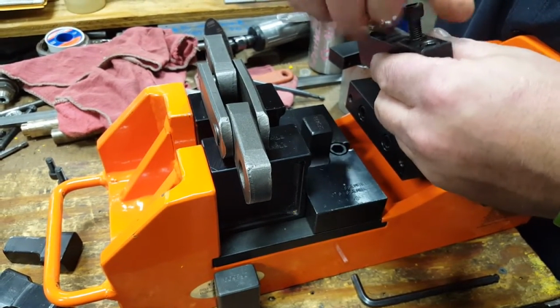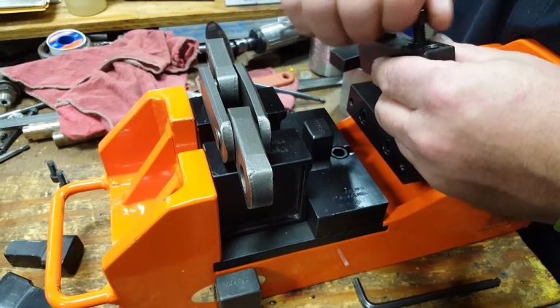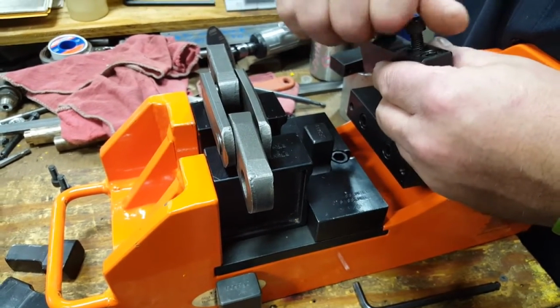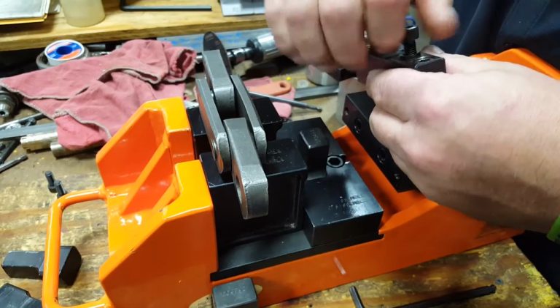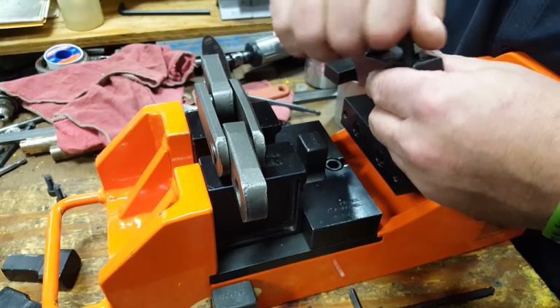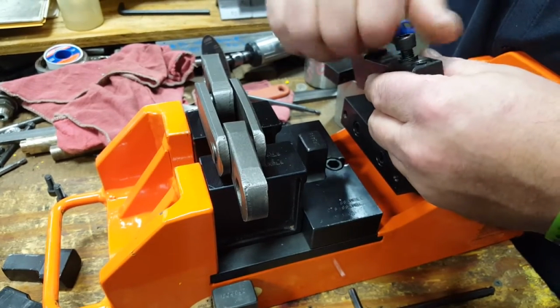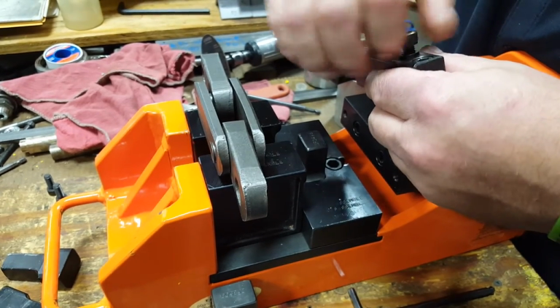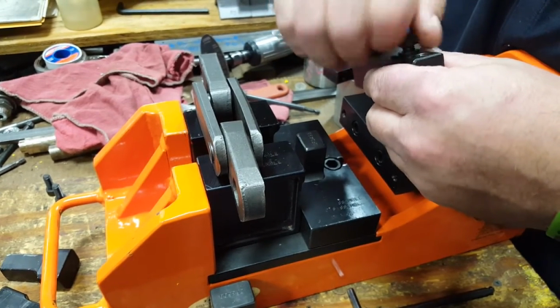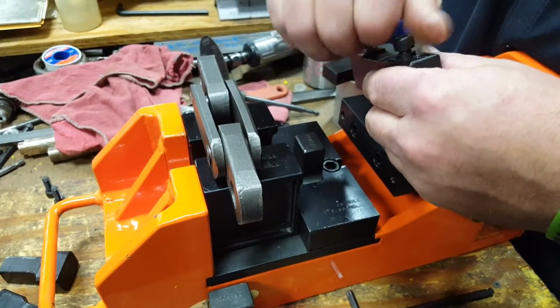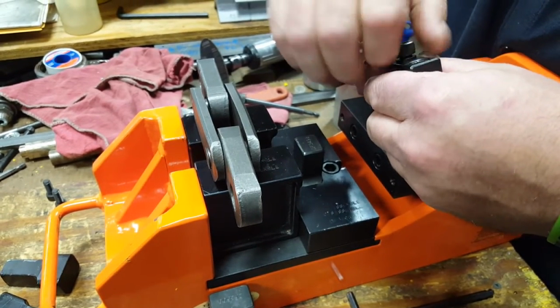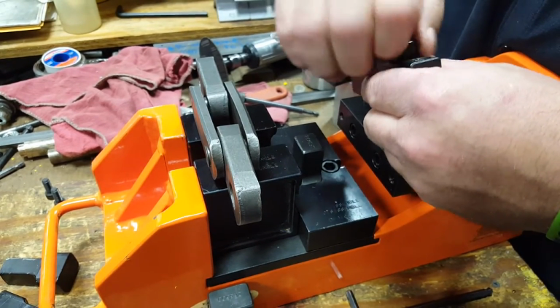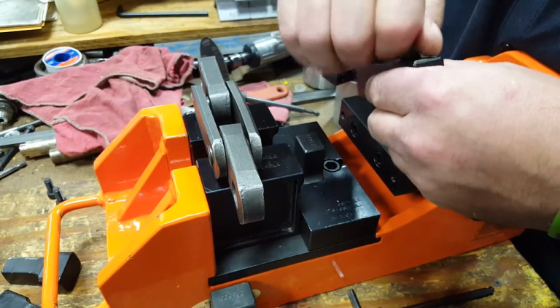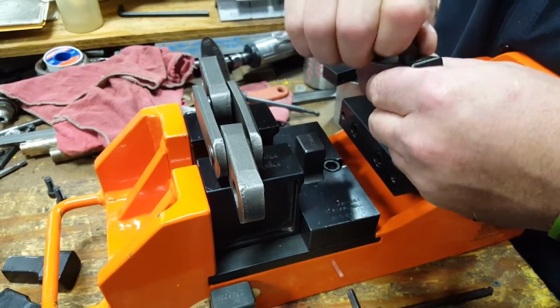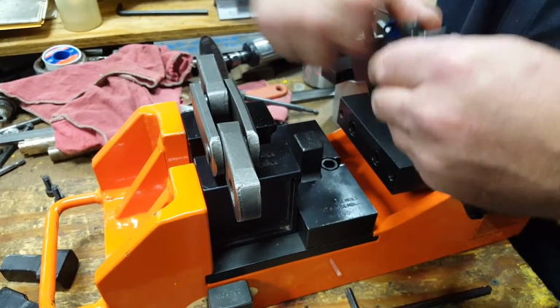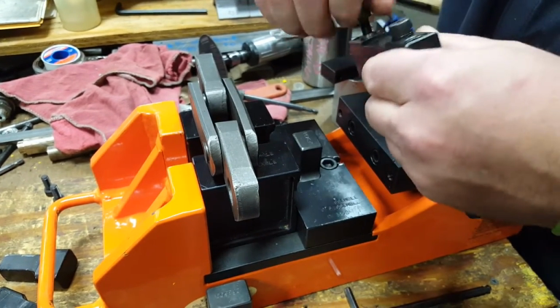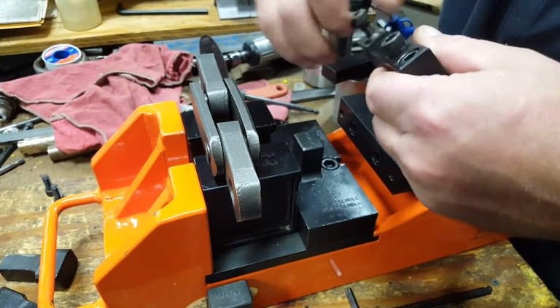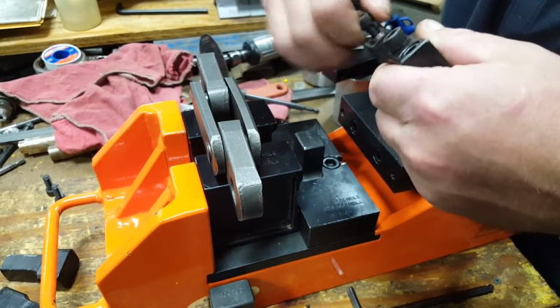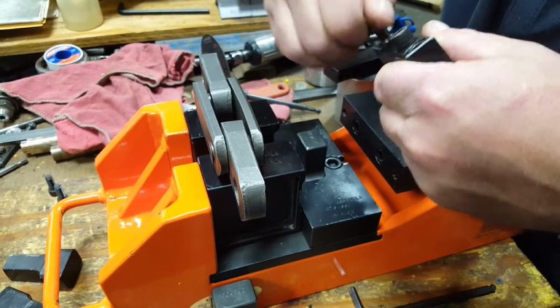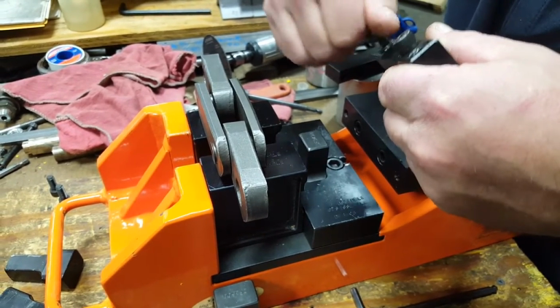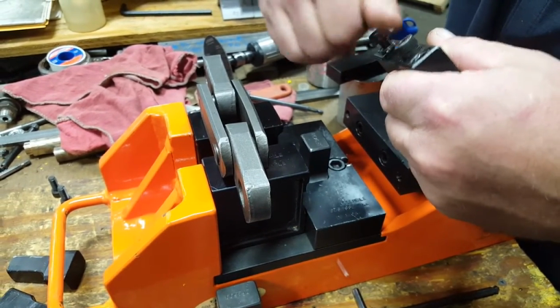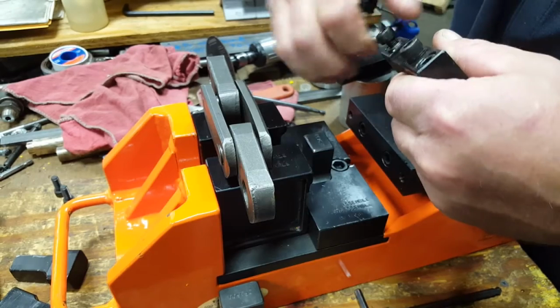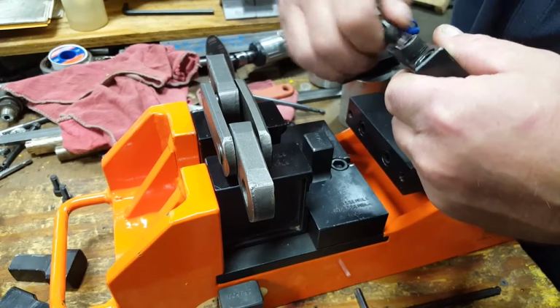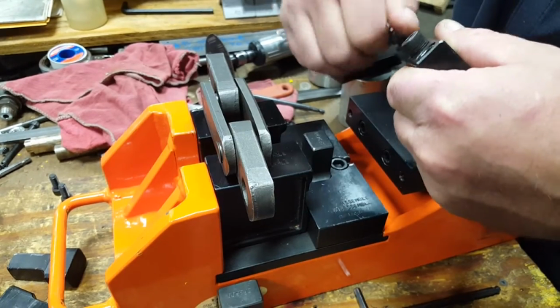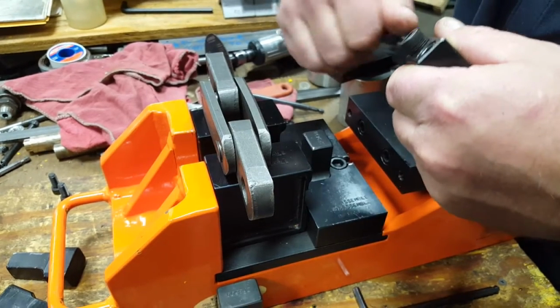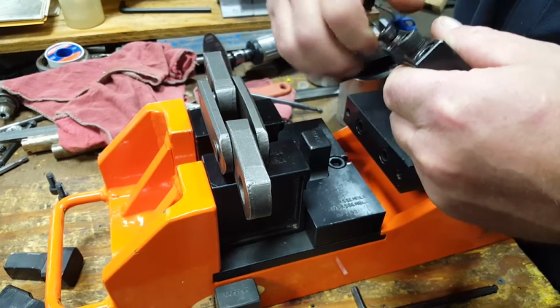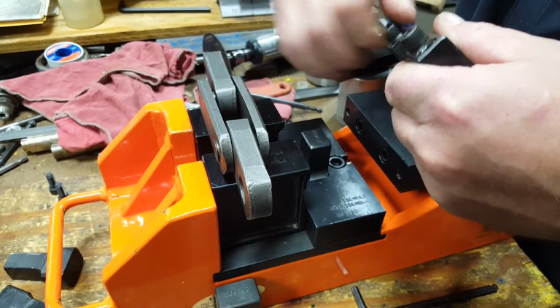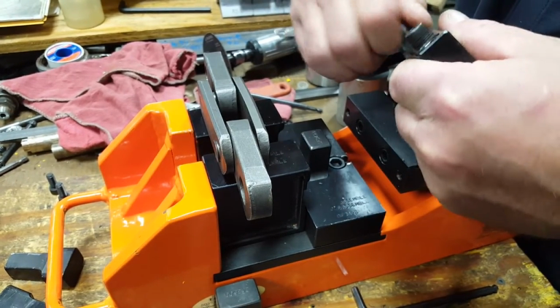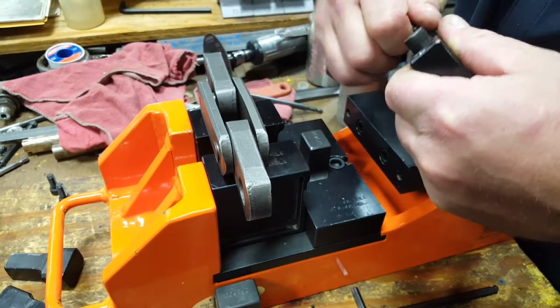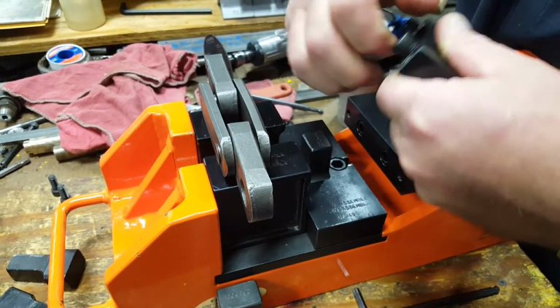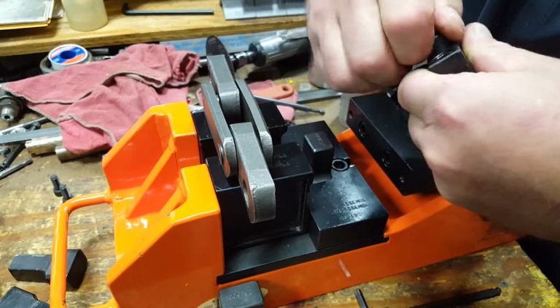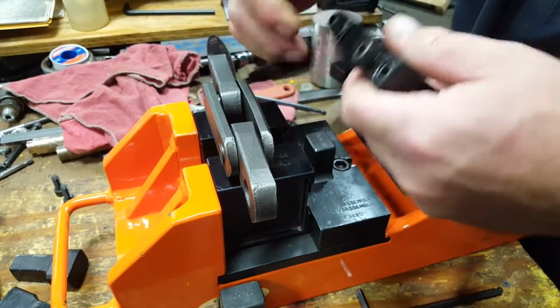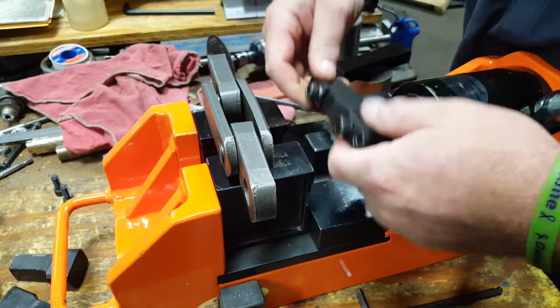How many washers? It should be one on each side, but we sent them the washer and we never got it back. One washer on each side.